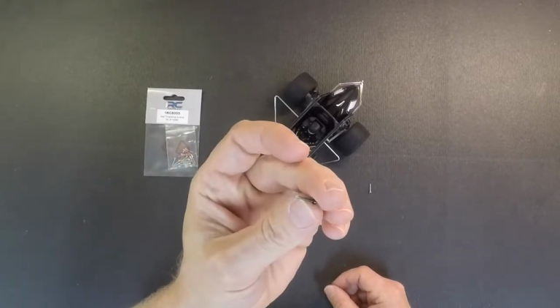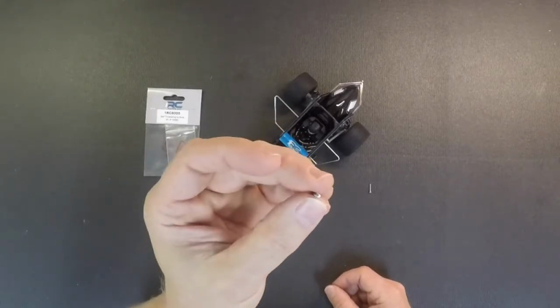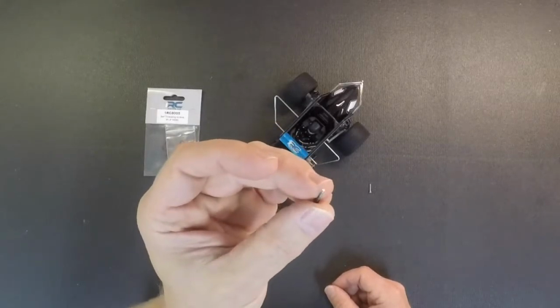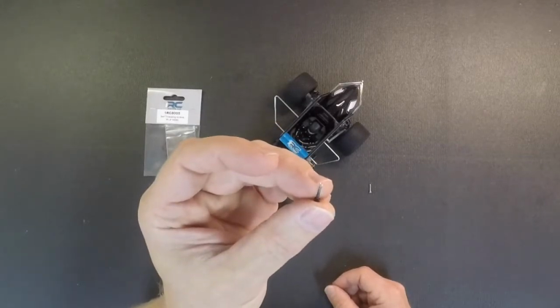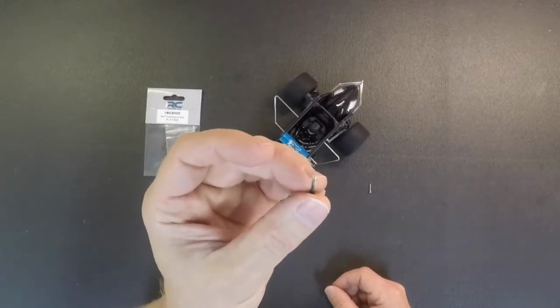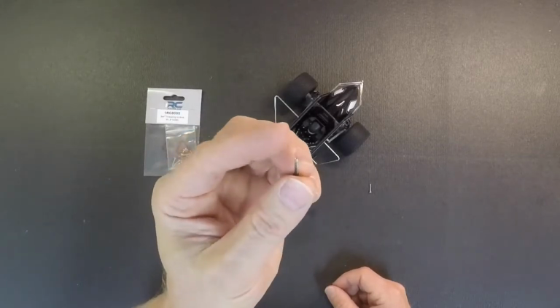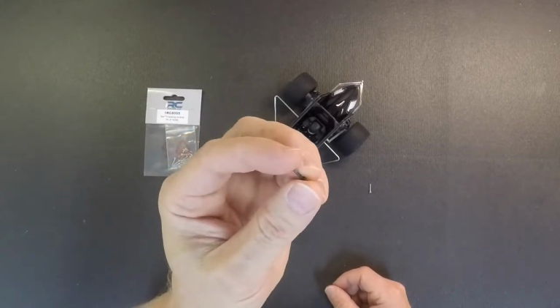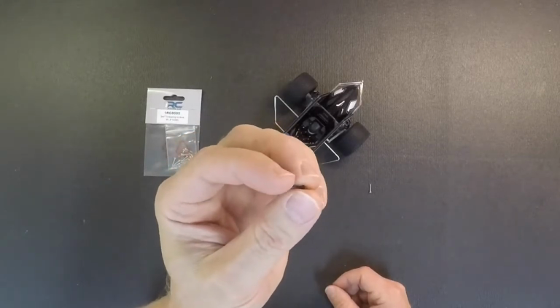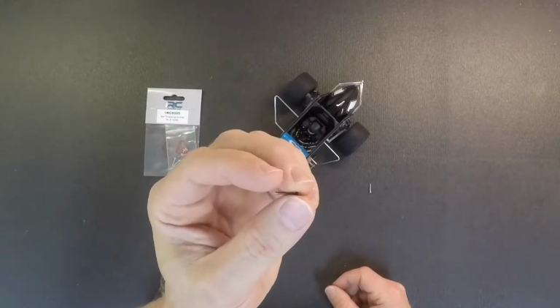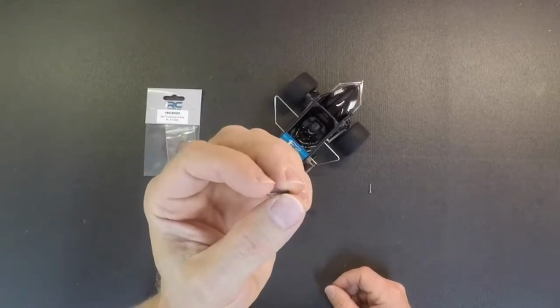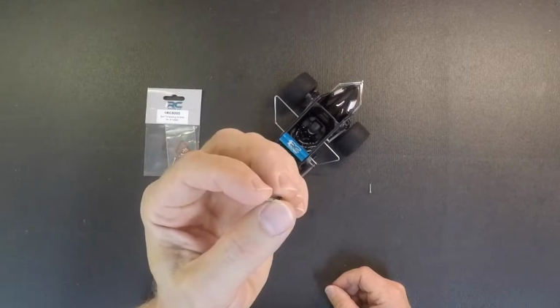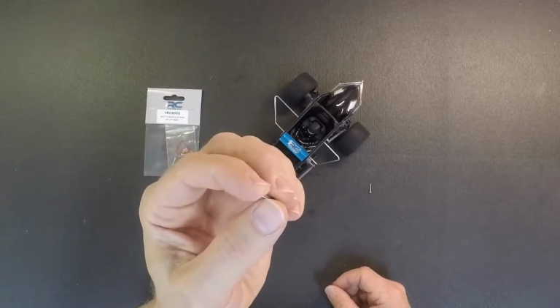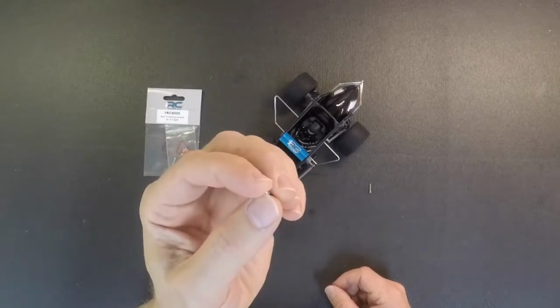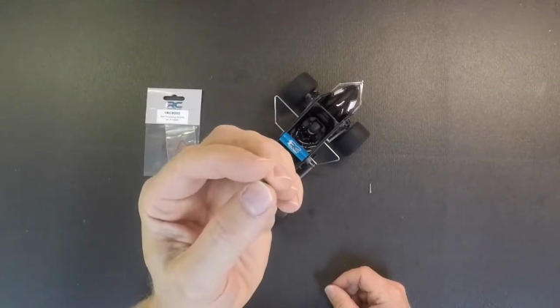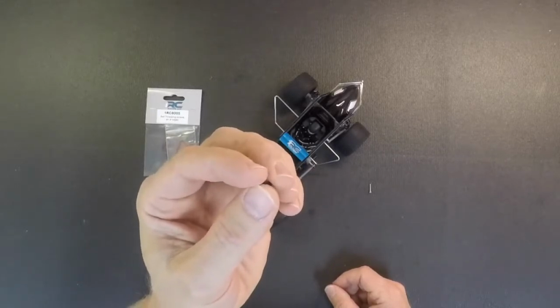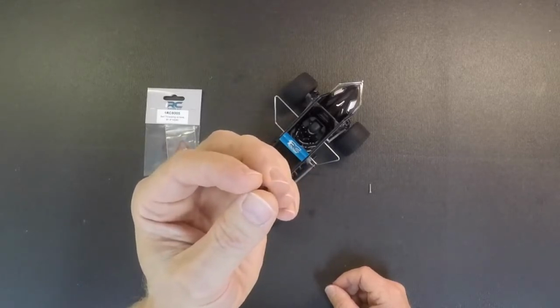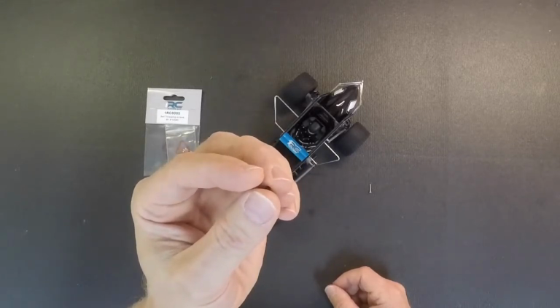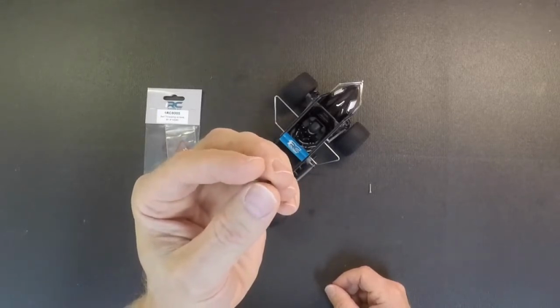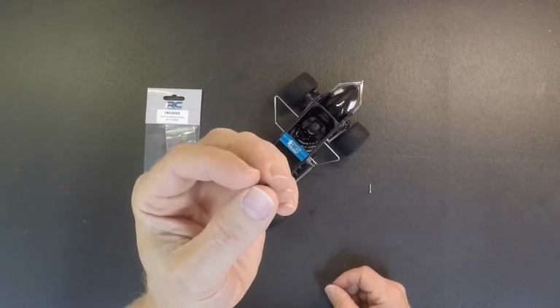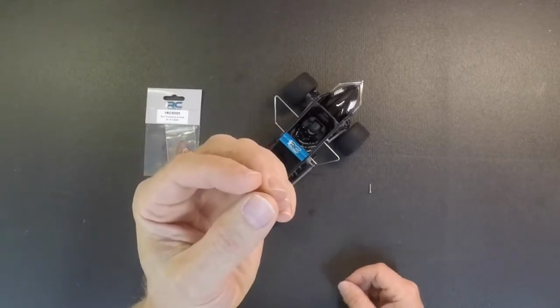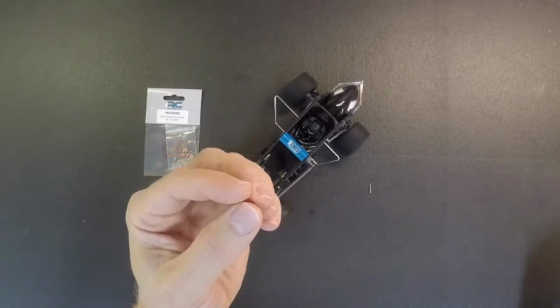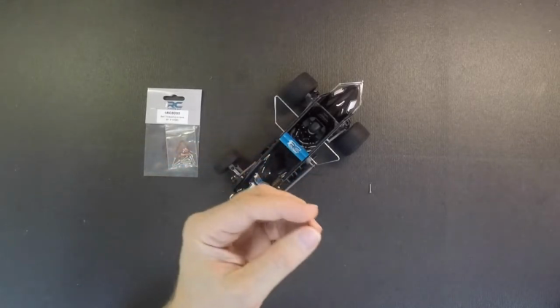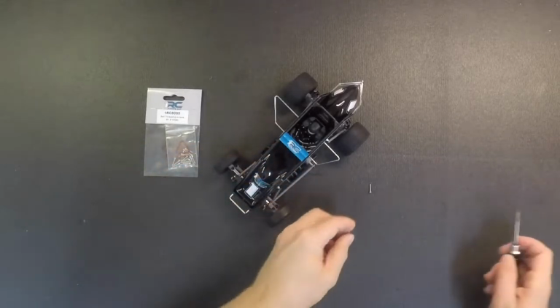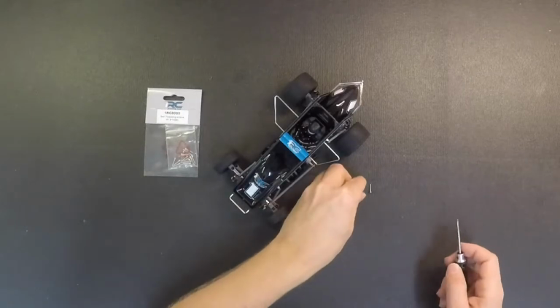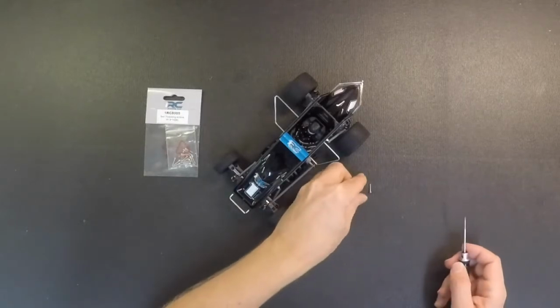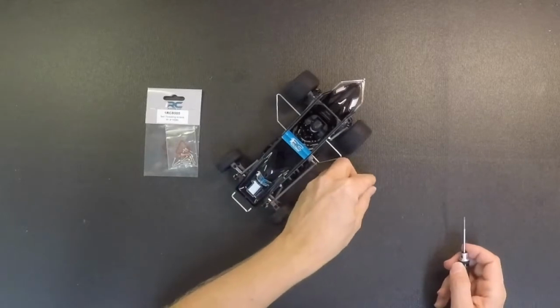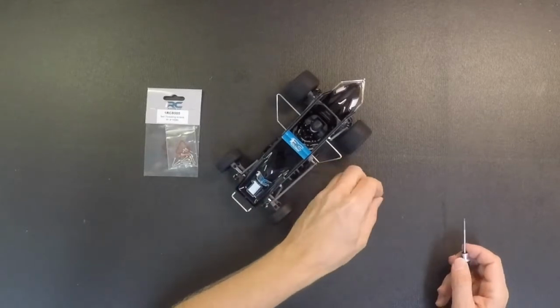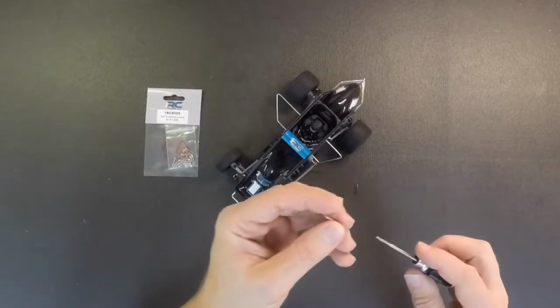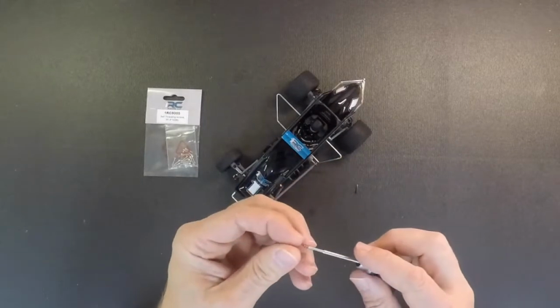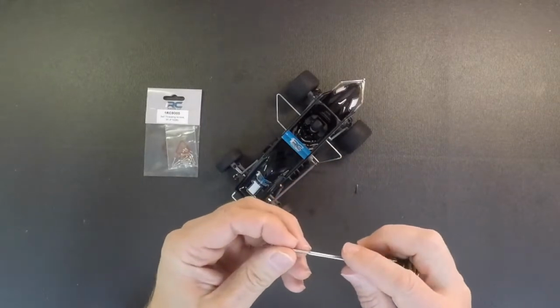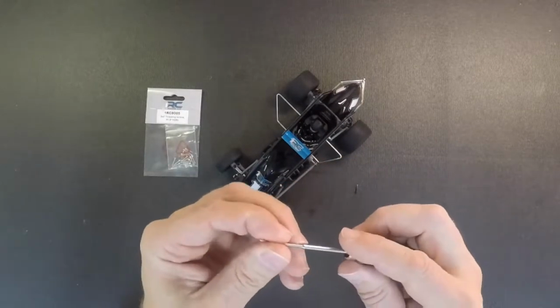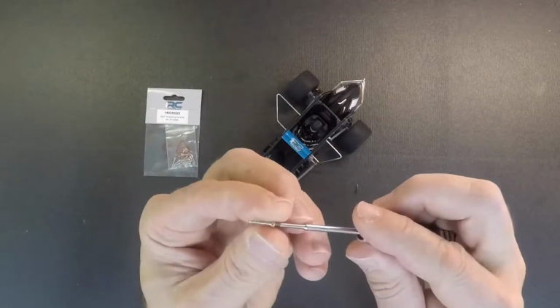They are a machine type screw, so because the threads are so small, sometimes the holes in the plastic strip out pretty easy. So what we have is more of a coarse thread type screw.